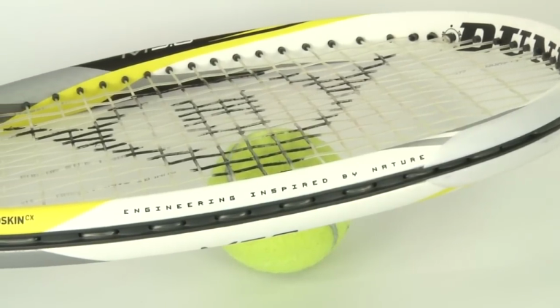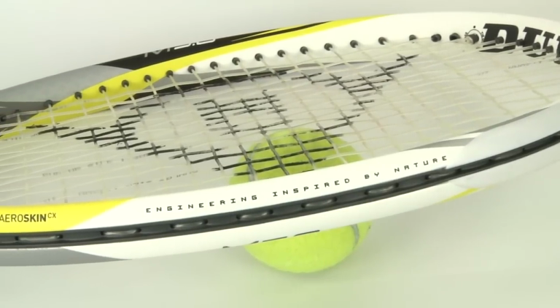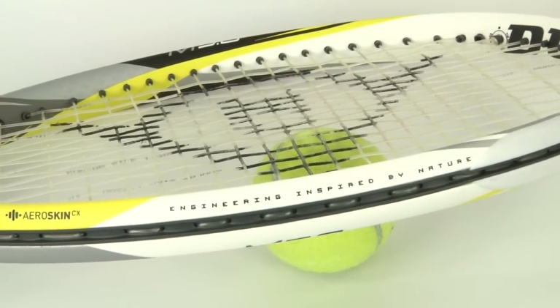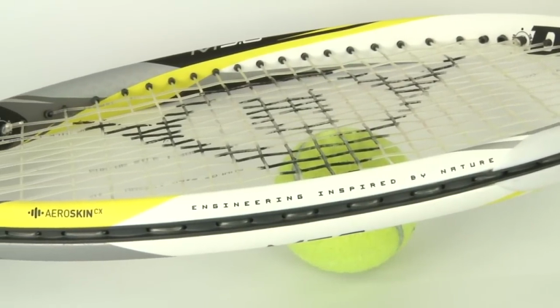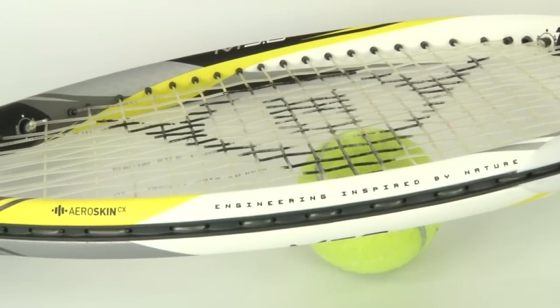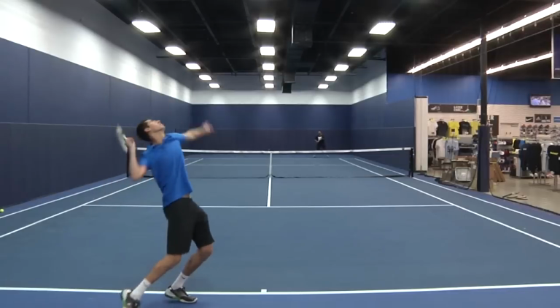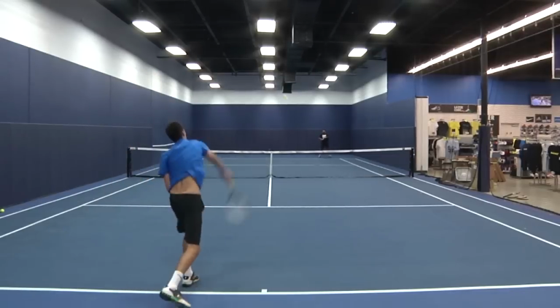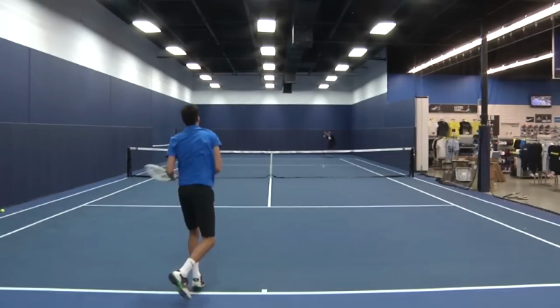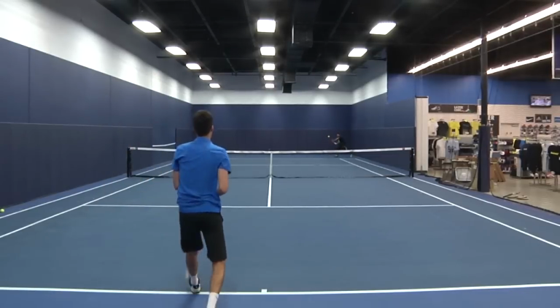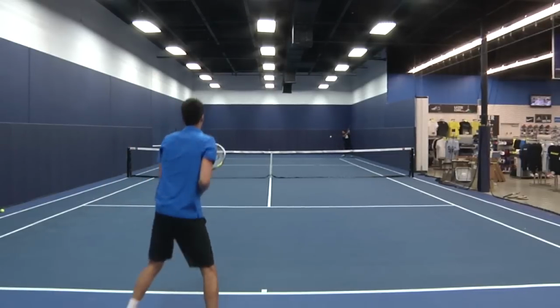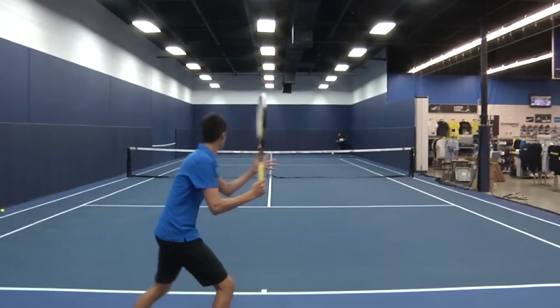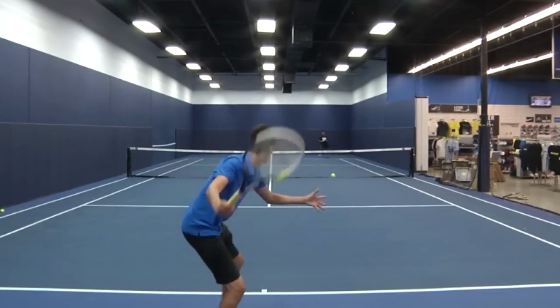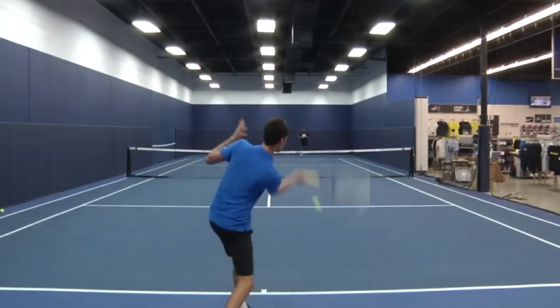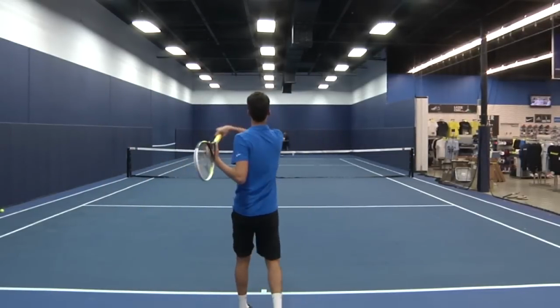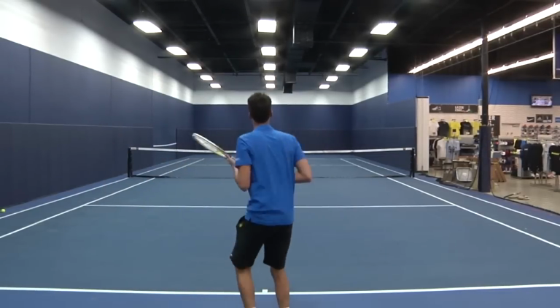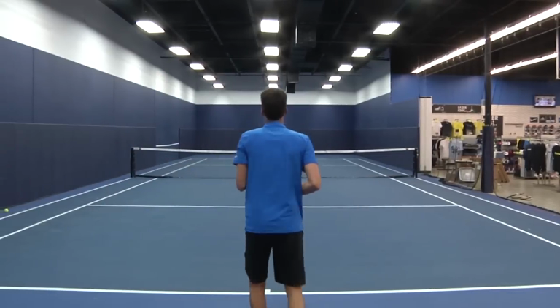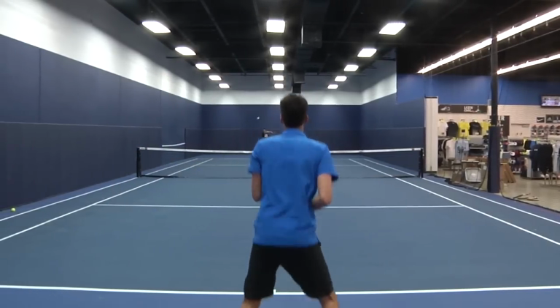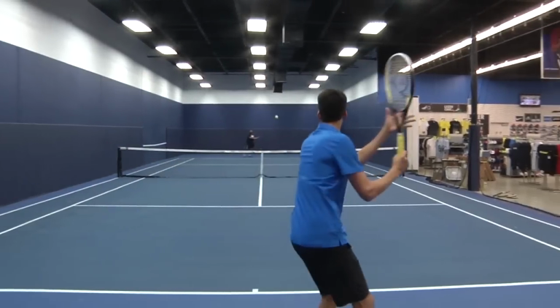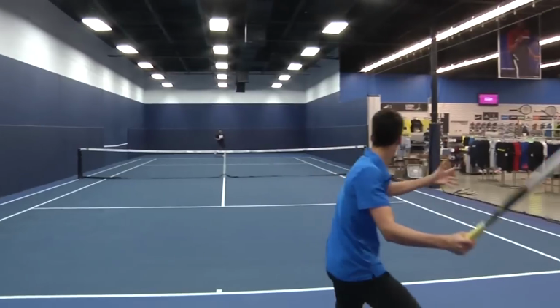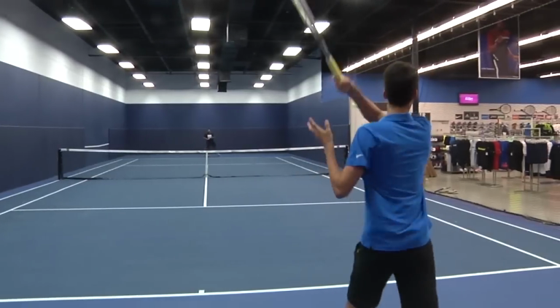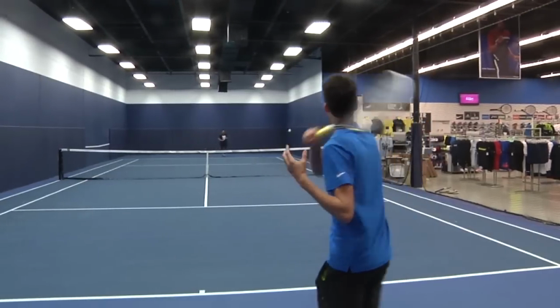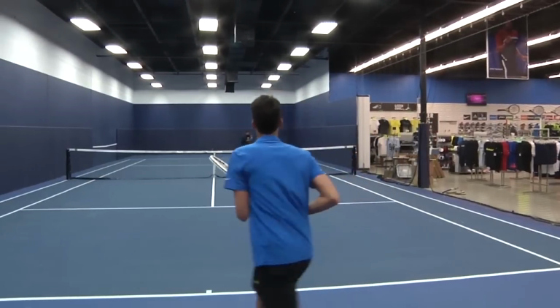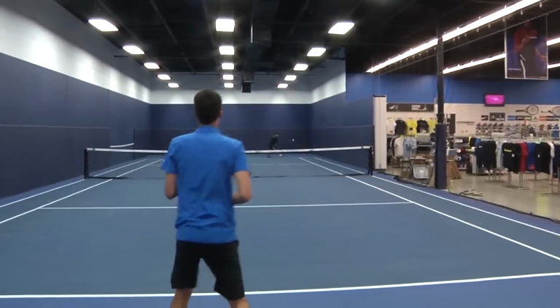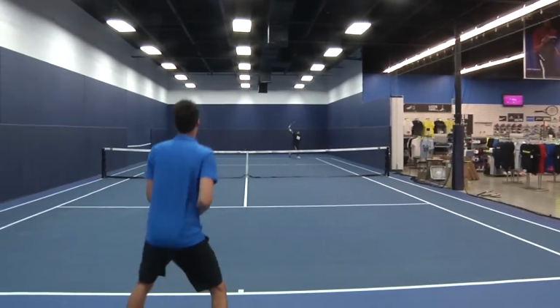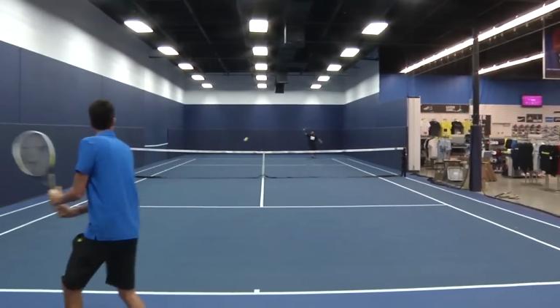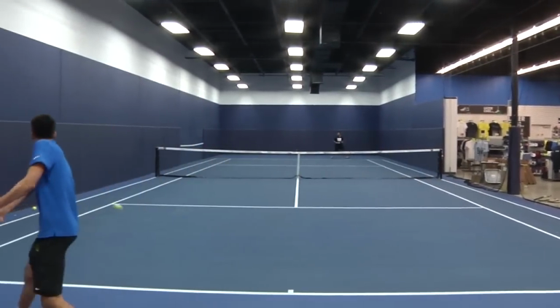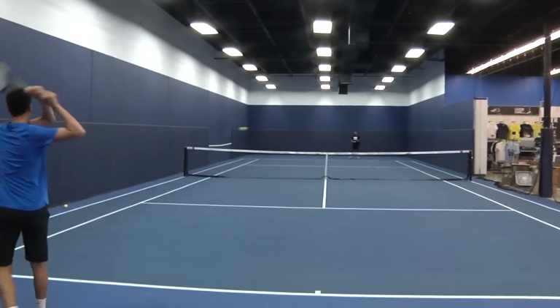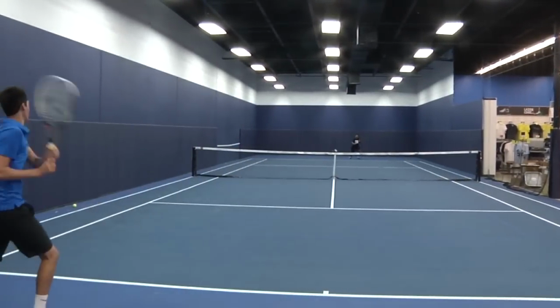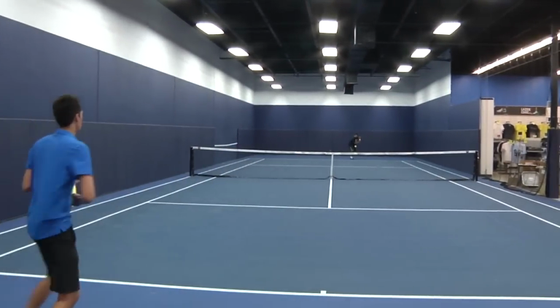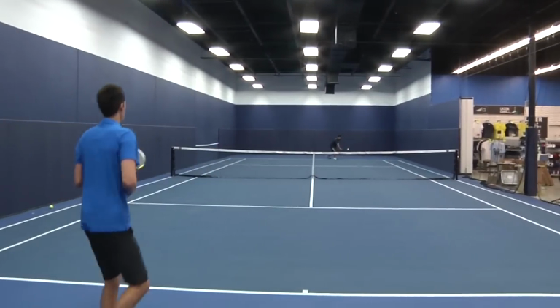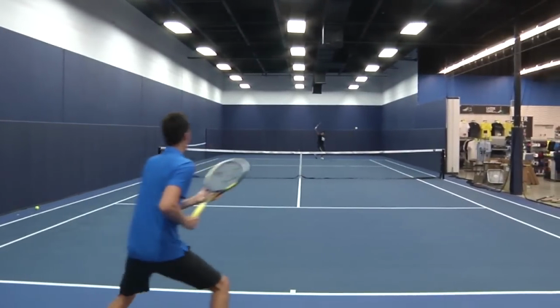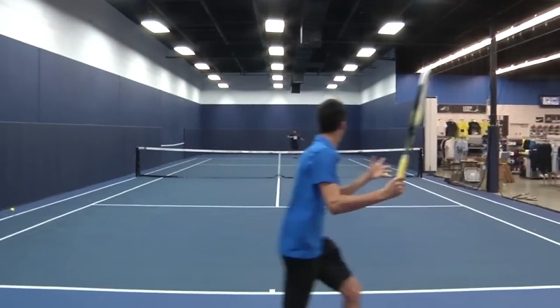This racket was a little too light for my liking since it's a little over 3 ounces lighter than my current racket. I did however enjoy the lightweight when I came up to the net. It was super easy to maneuver and has a huge sweet spot thanks to the 100 square inch head size.